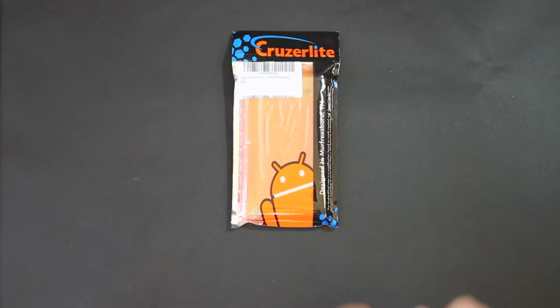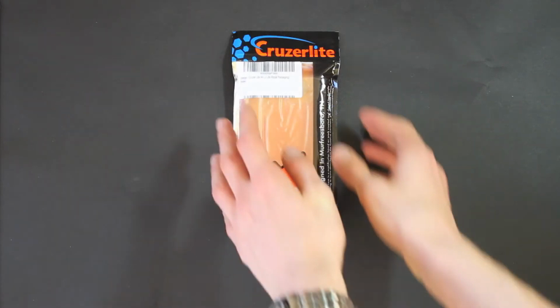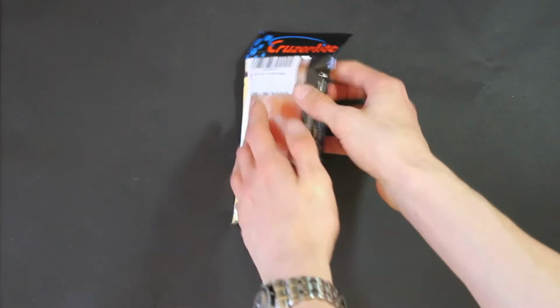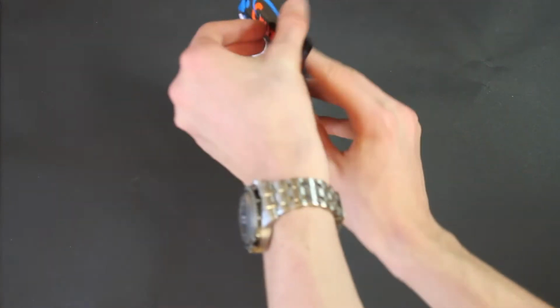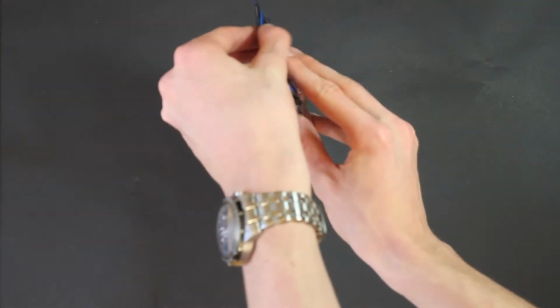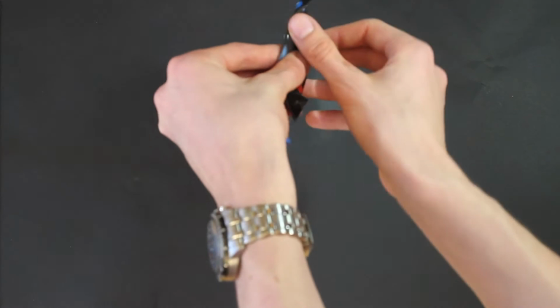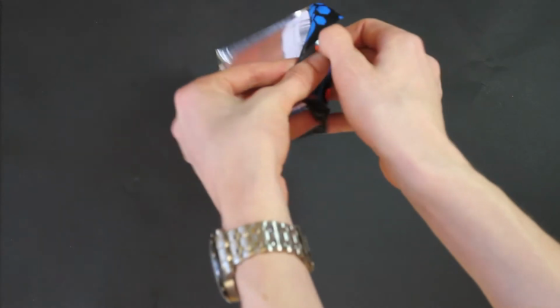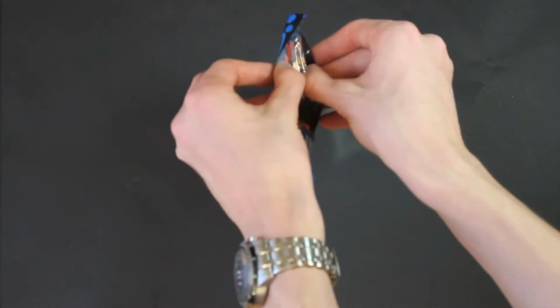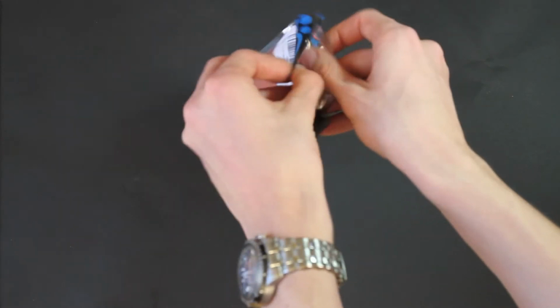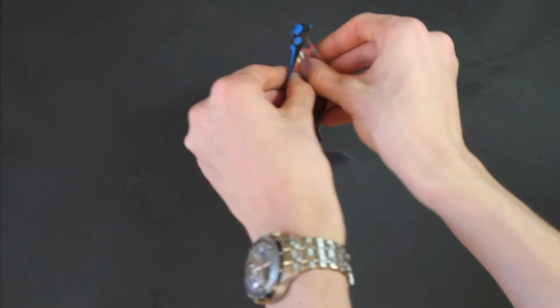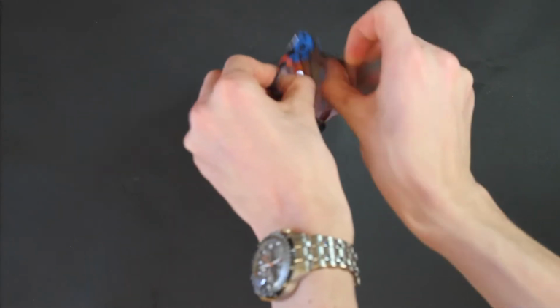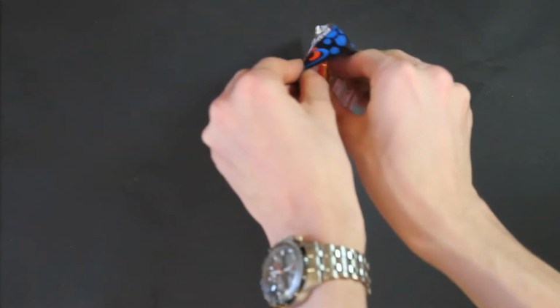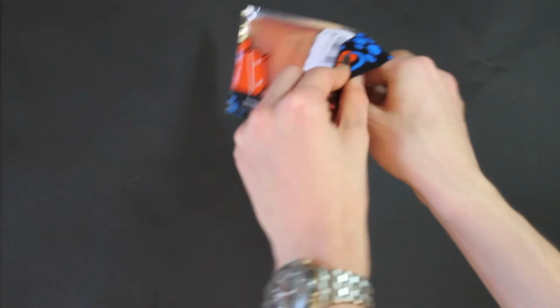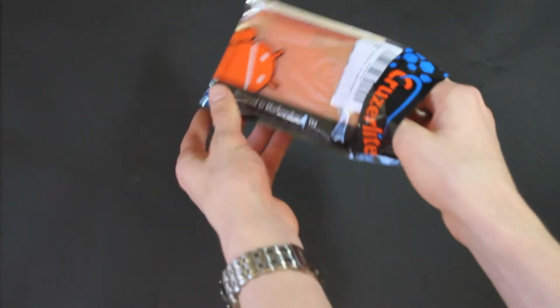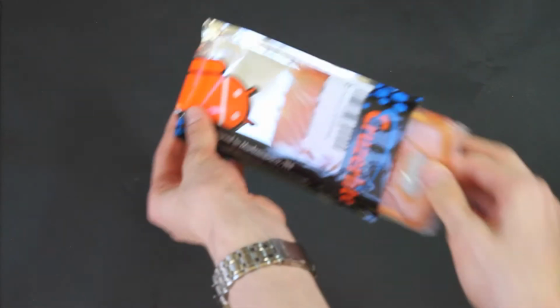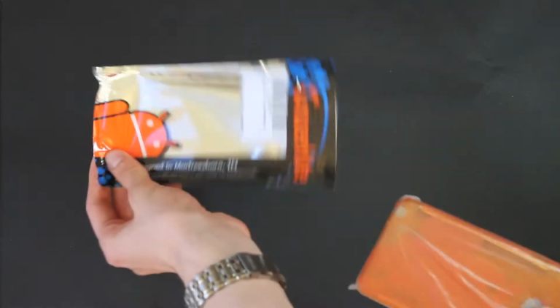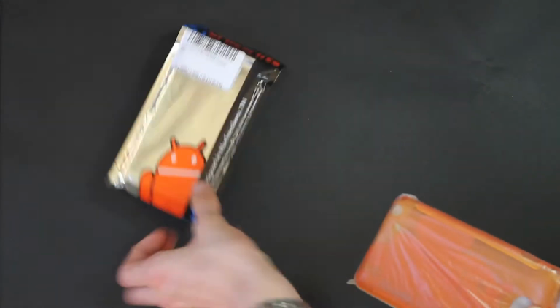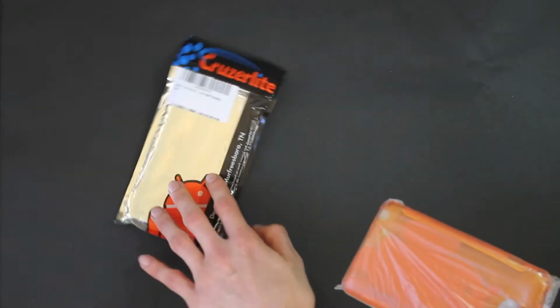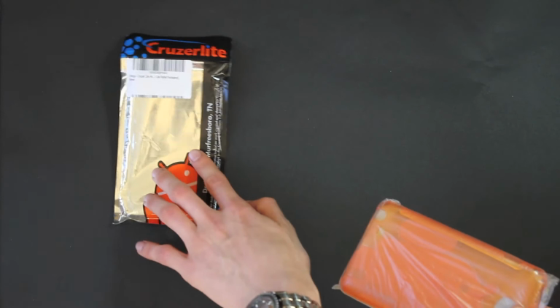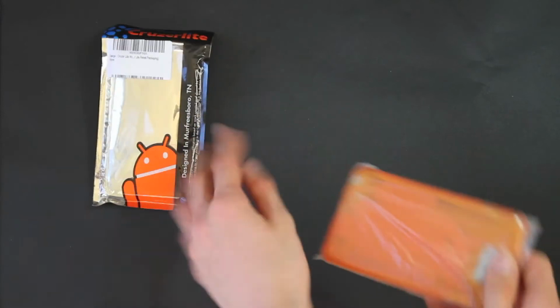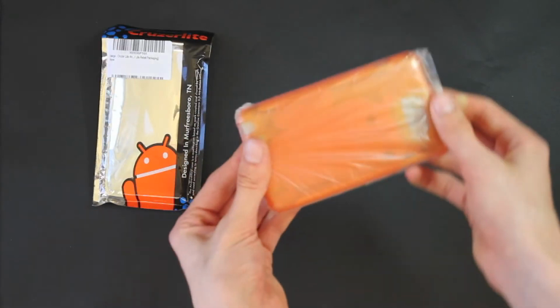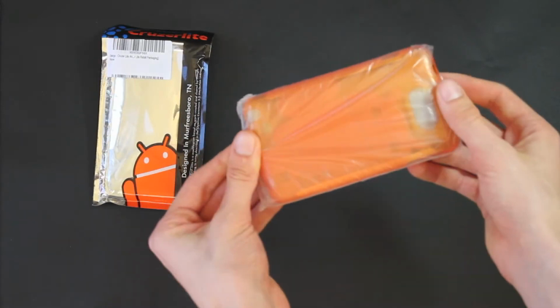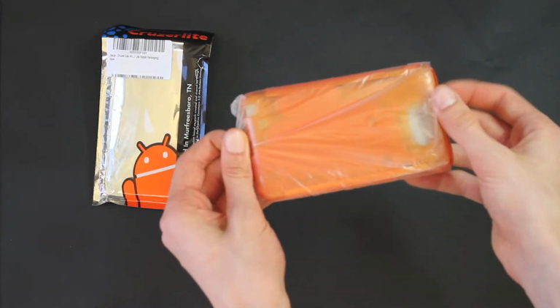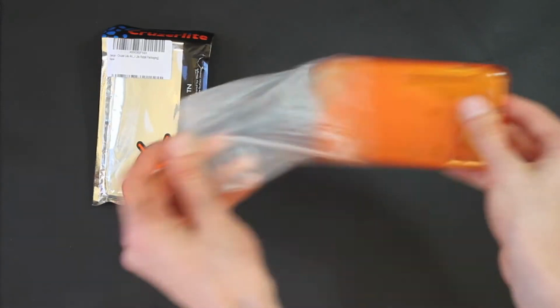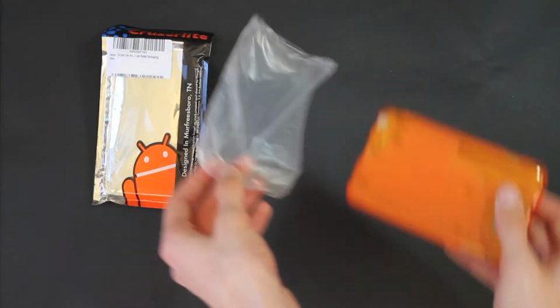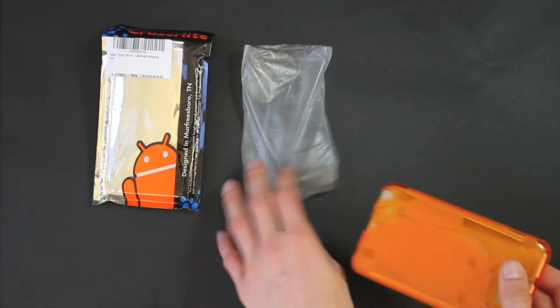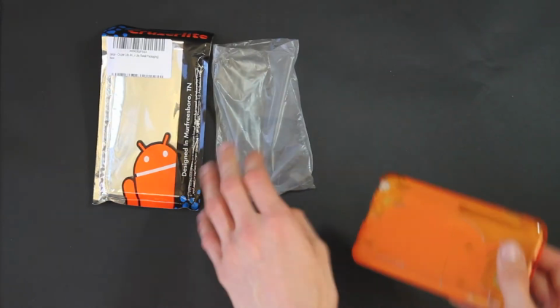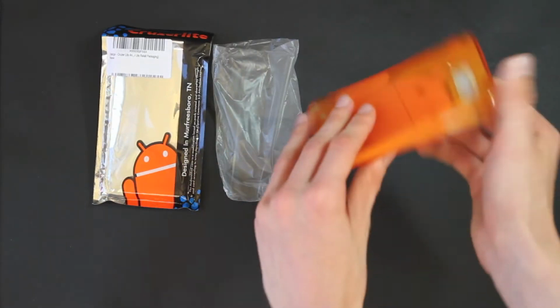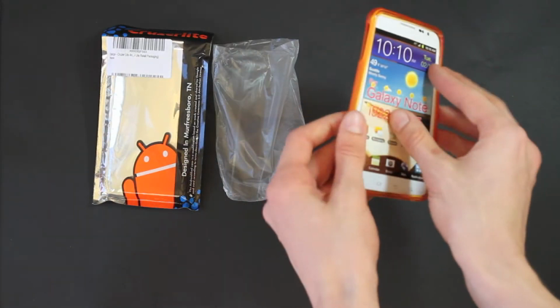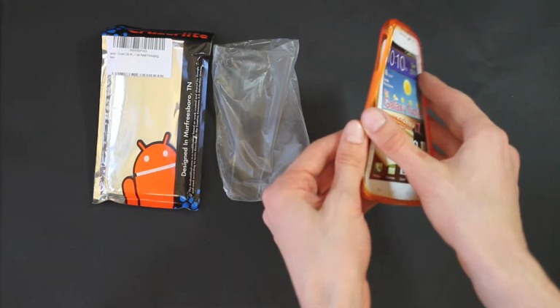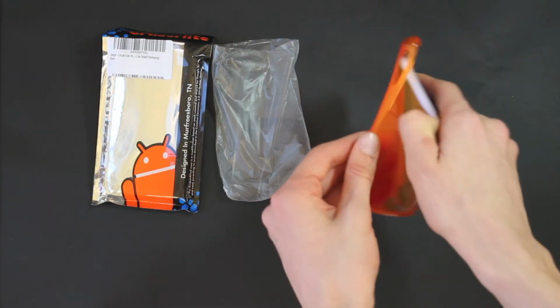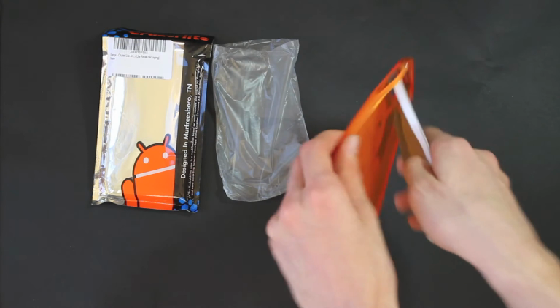Let's get this case out of the packaging here. As you can see, lovely packaging — nice shiny back, see-through front with Andy there. Case comes in a nice little protective bag keeping it safe, and you get your cardboard cut out.